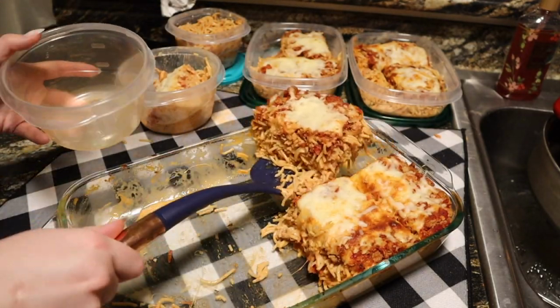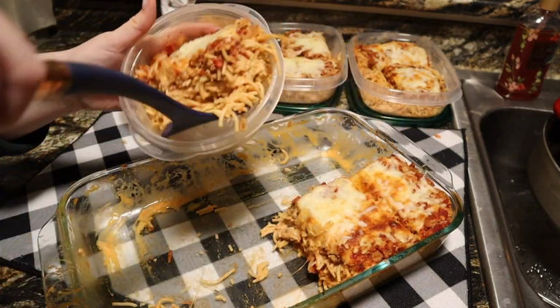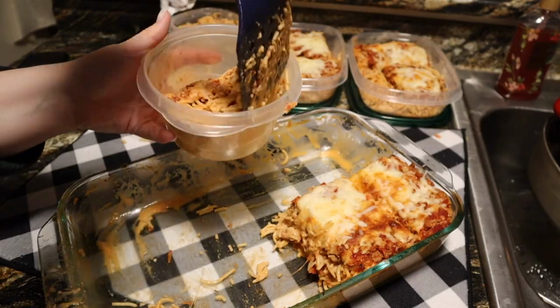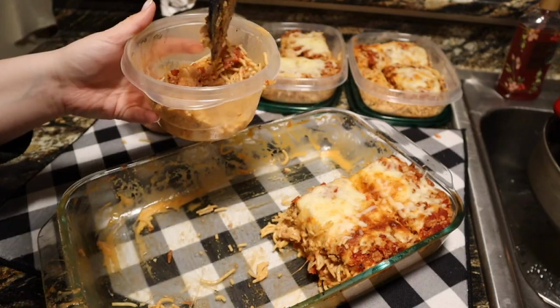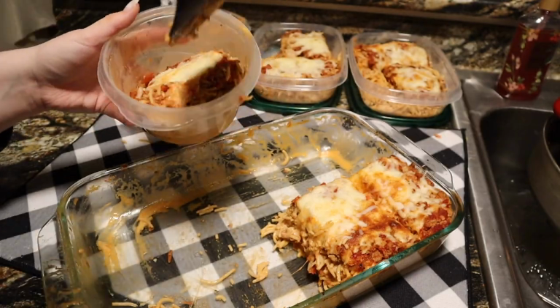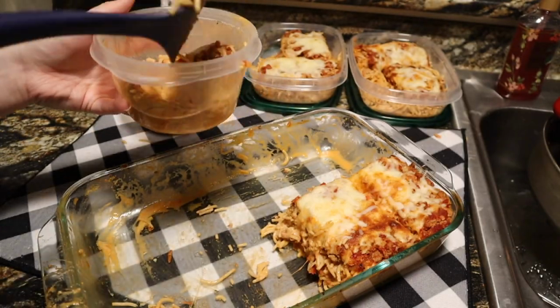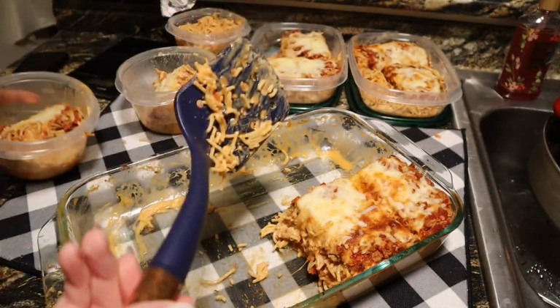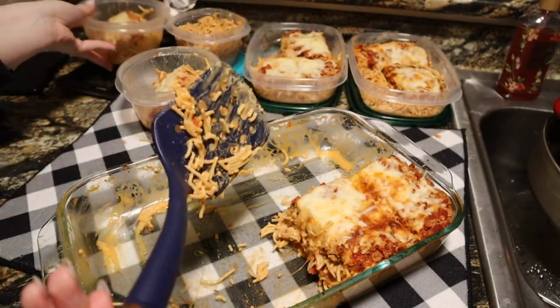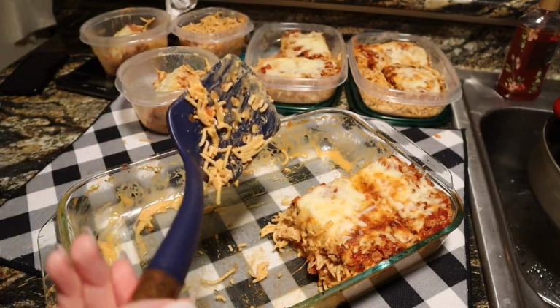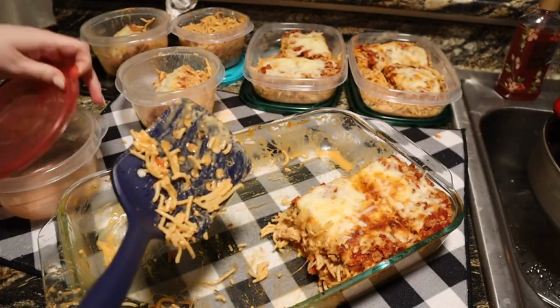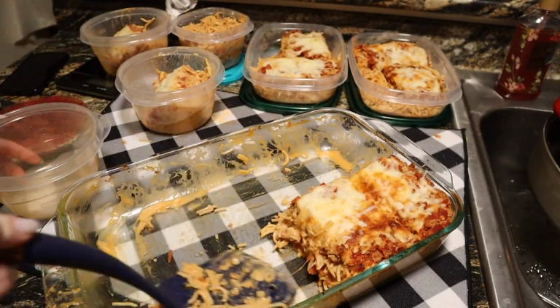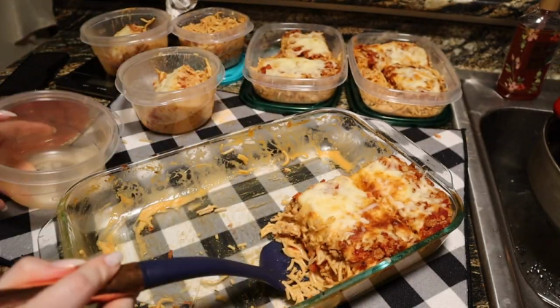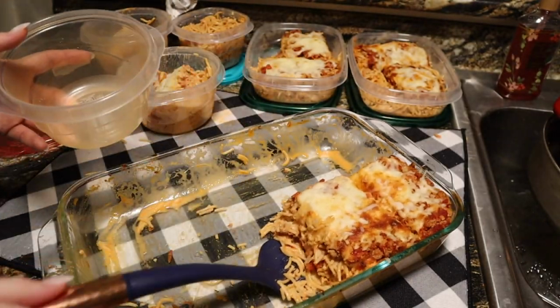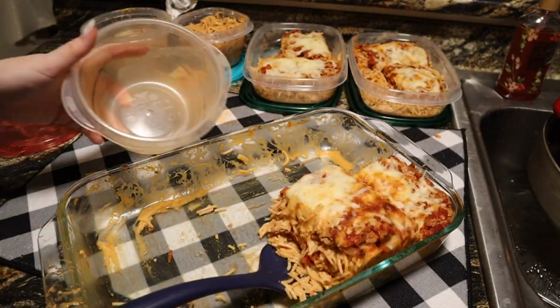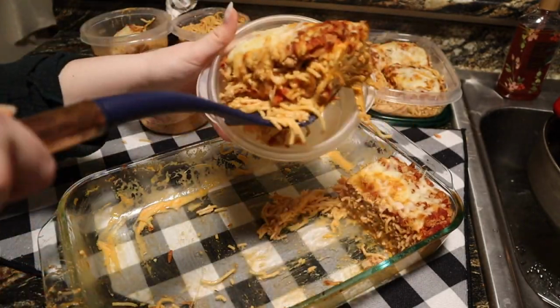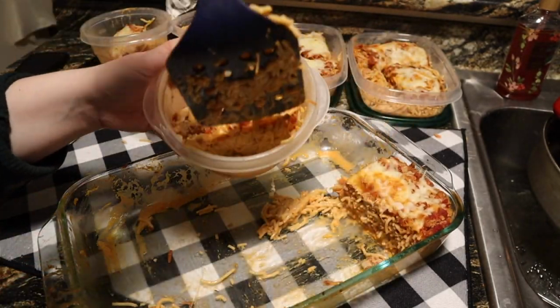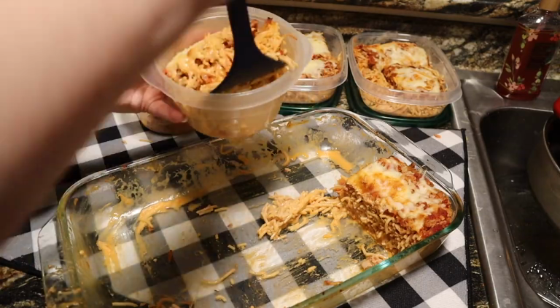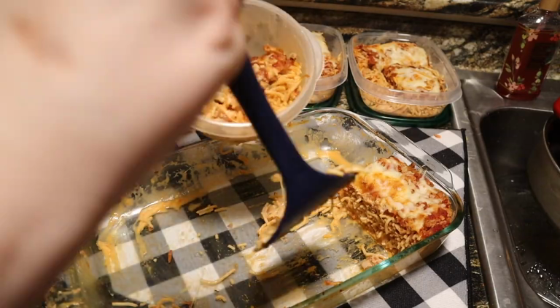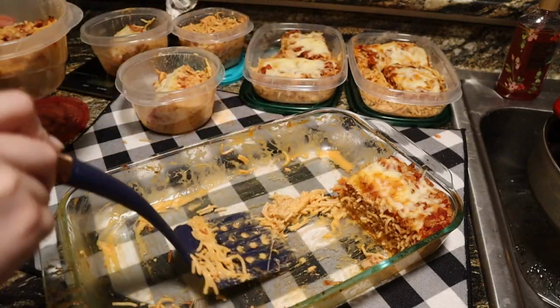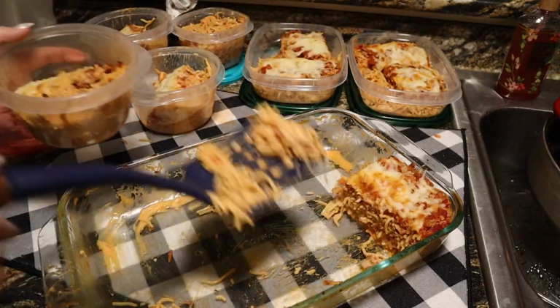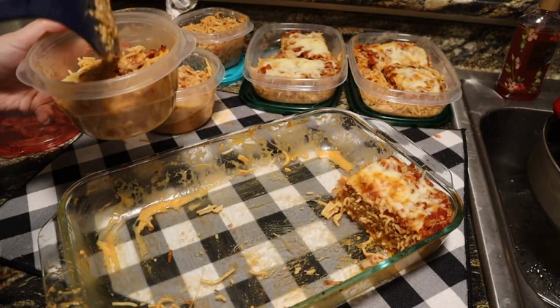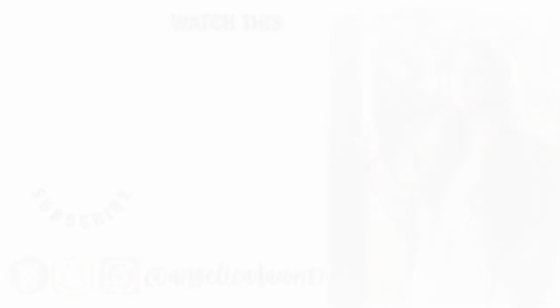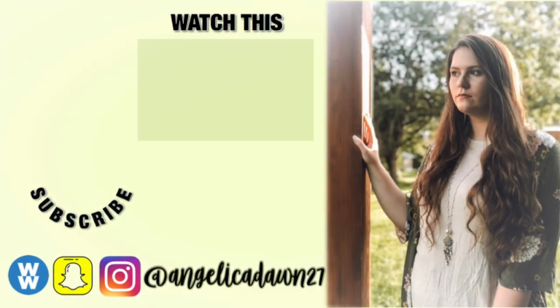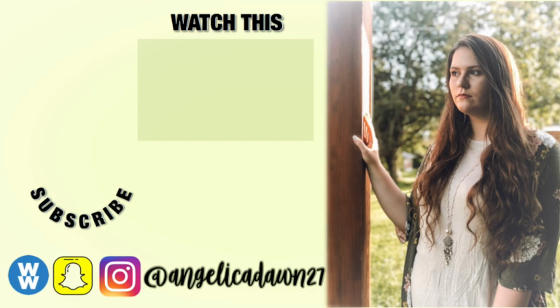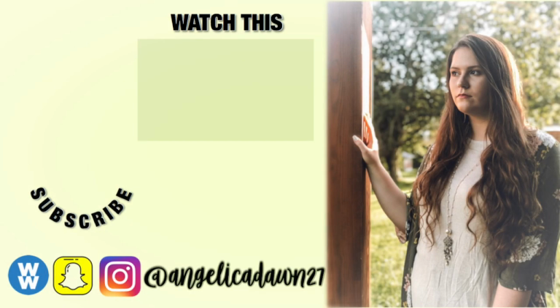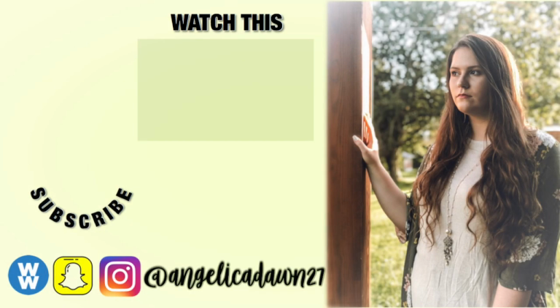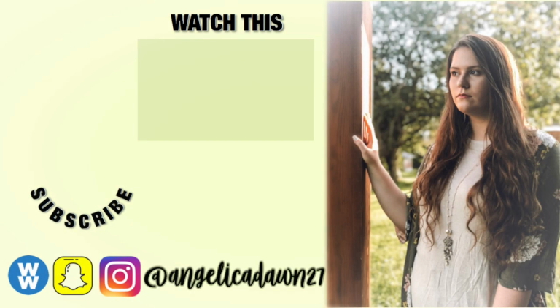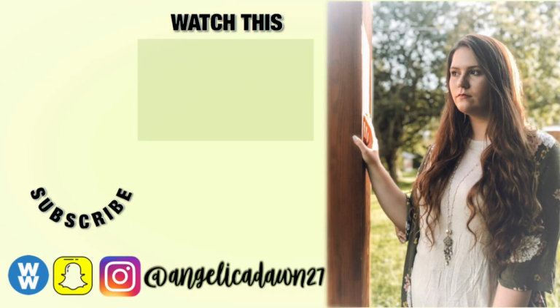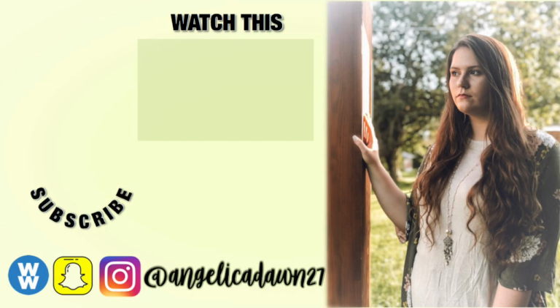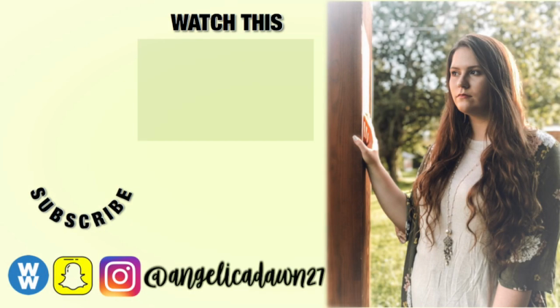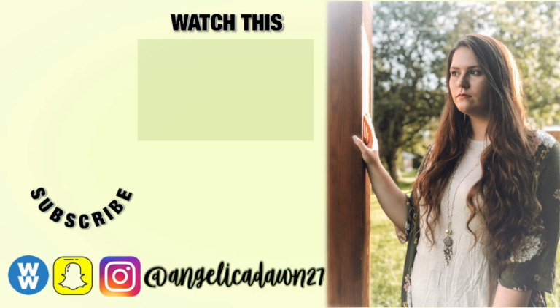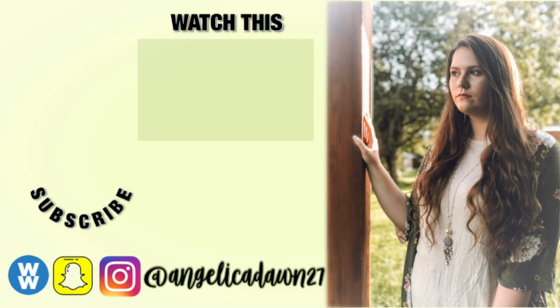So there is the recipe — thank you guys so much for watching. Let me know if you try it down in the comments, and I'll have the full recipe in the description. Don't forget to subscribe before you leave and I'll see you next time.